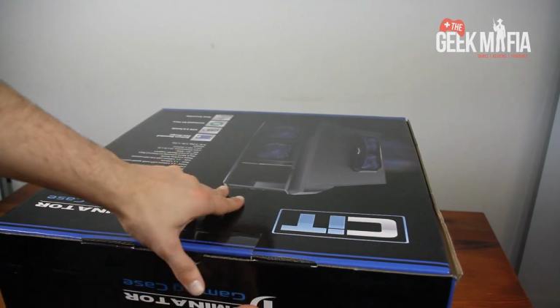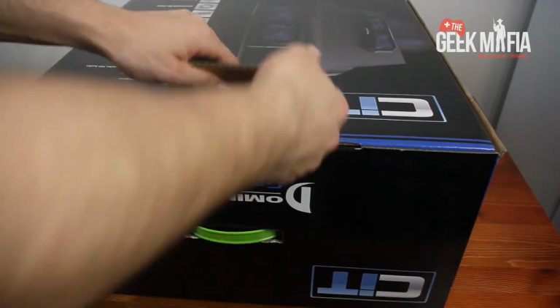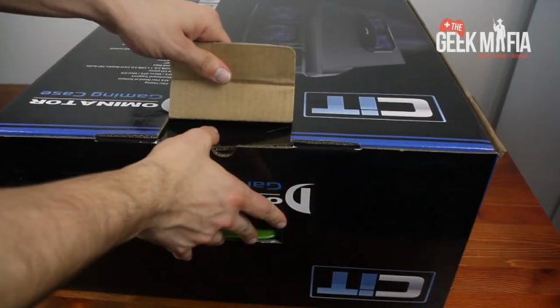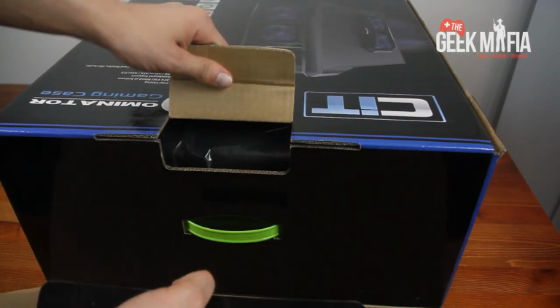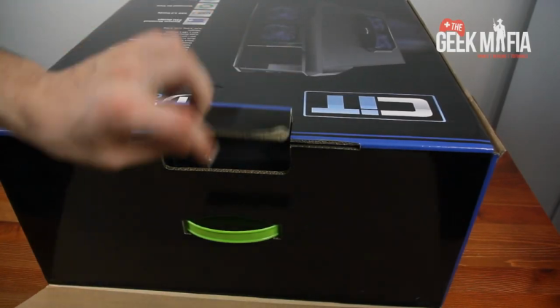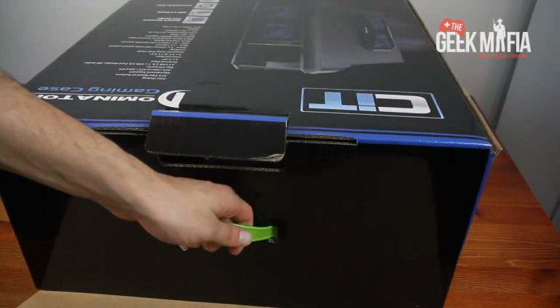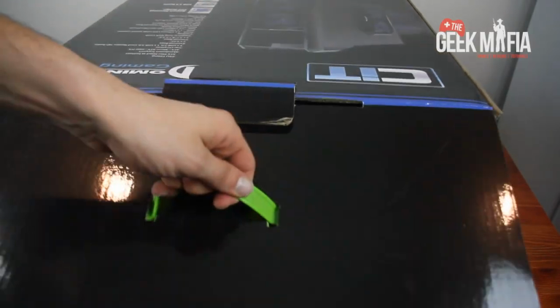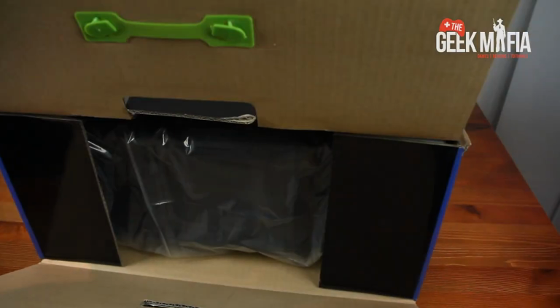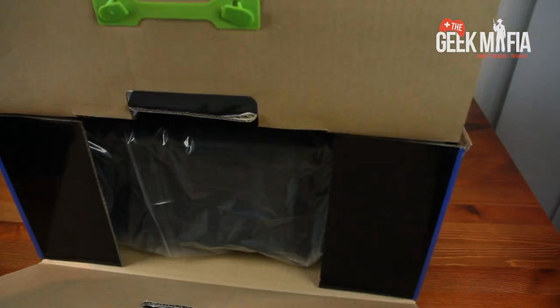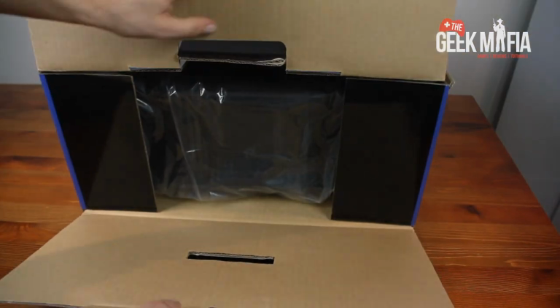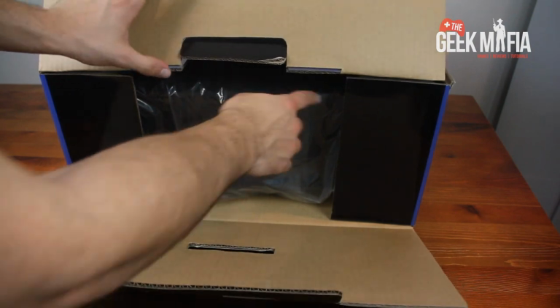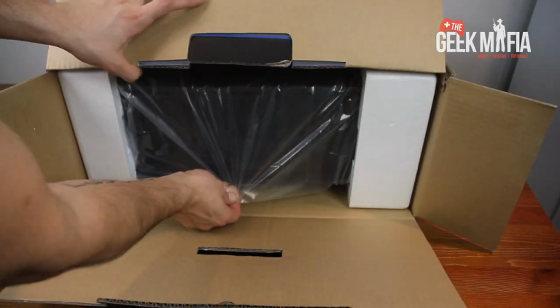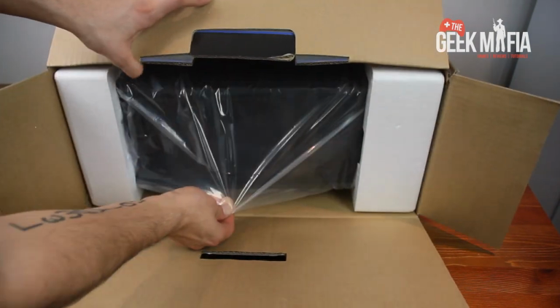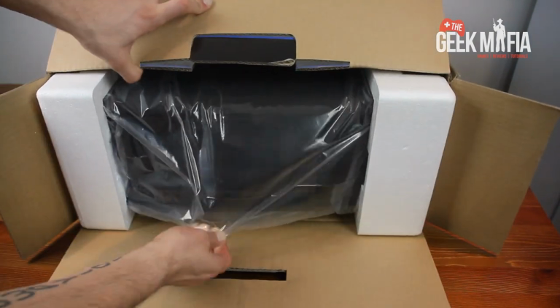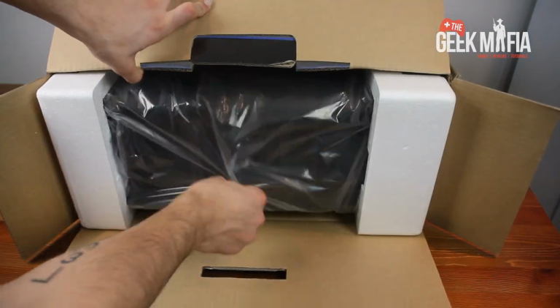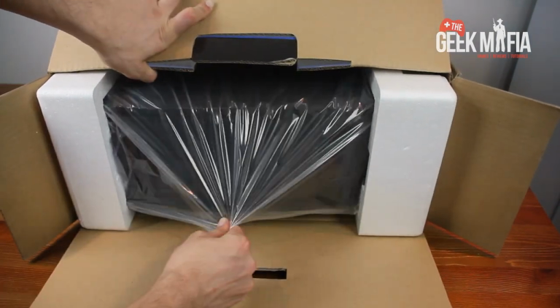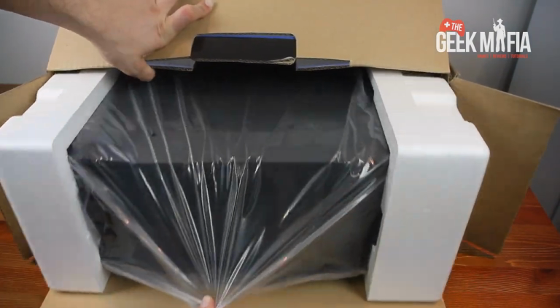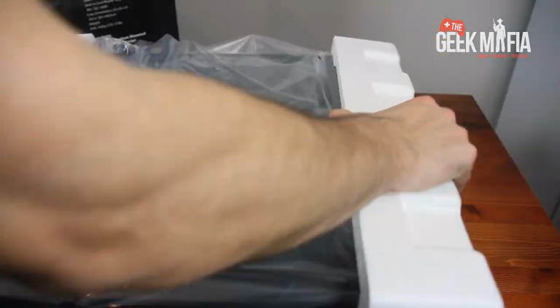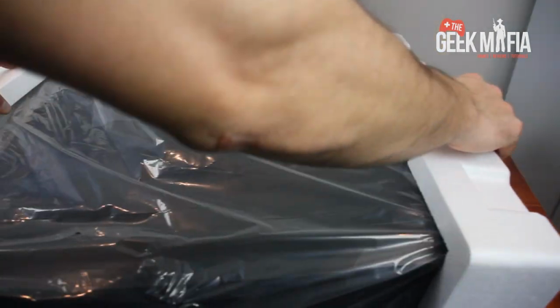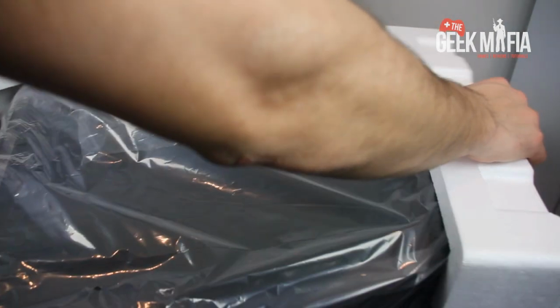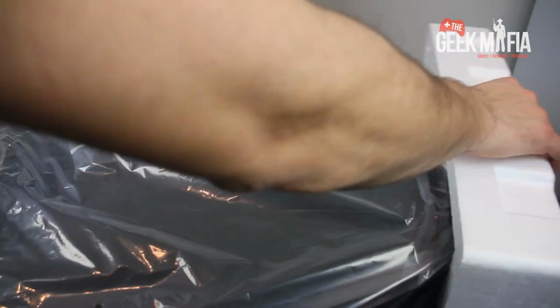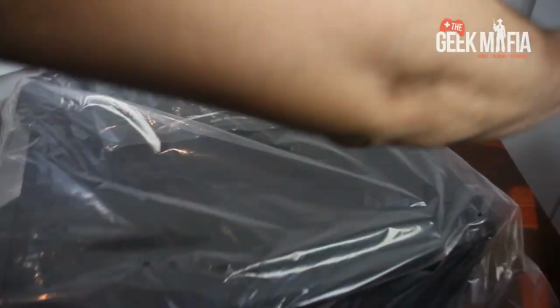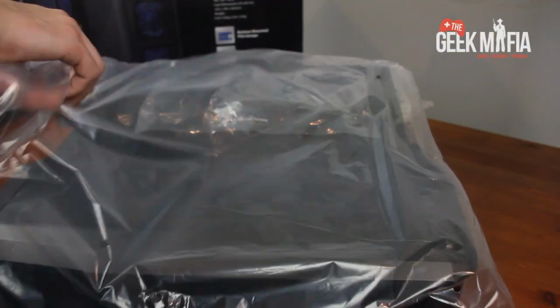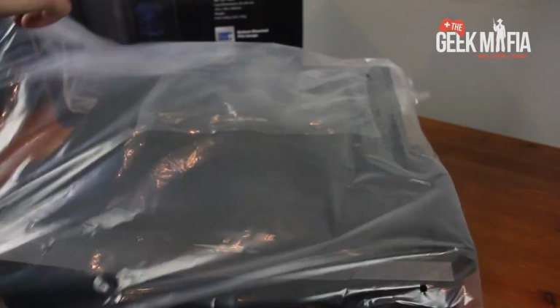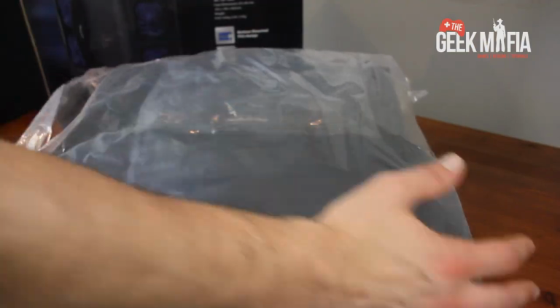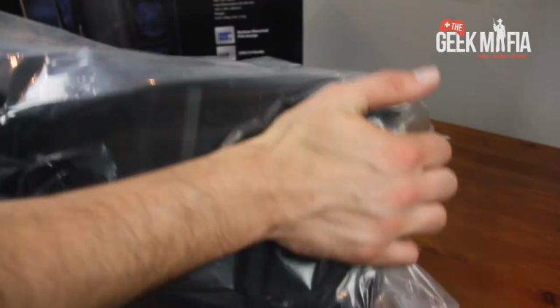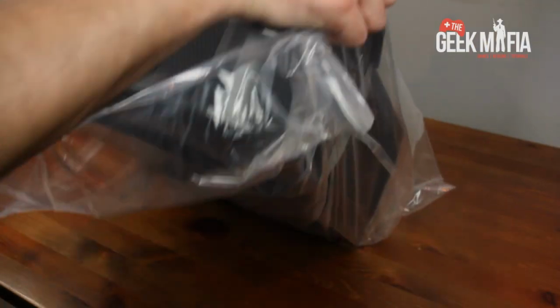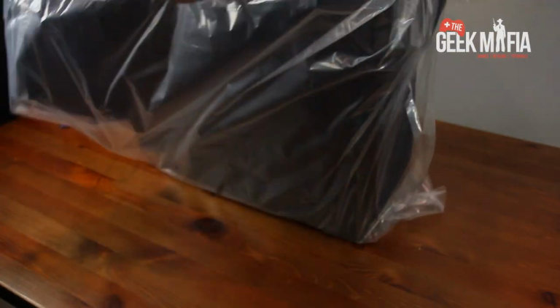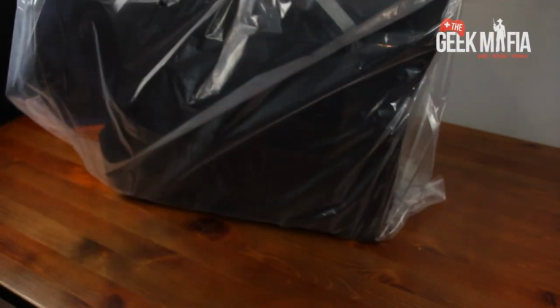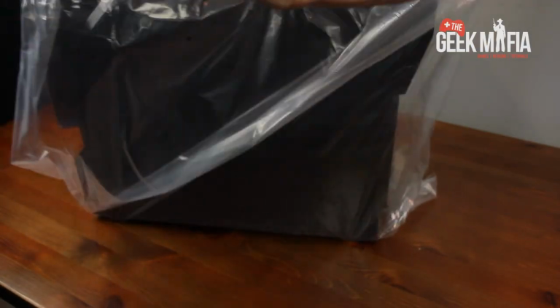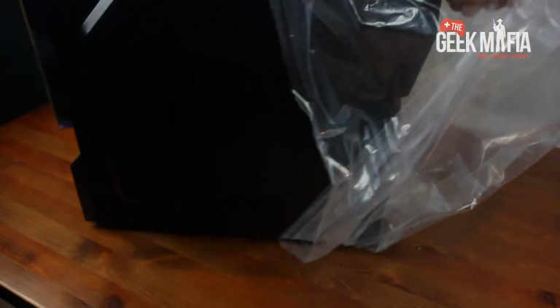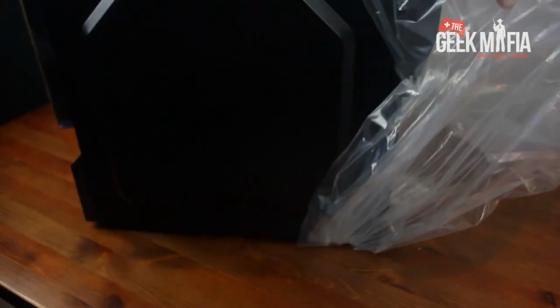This is a gaming case that supports ATX, MATX and ITX motherboards. I picked this up from eBuyer for £29 — it's a really good deal for what you get.